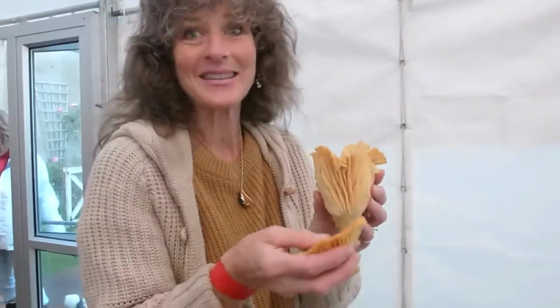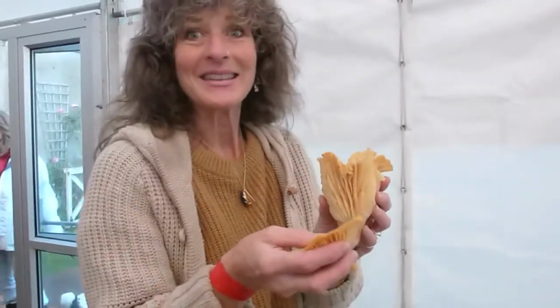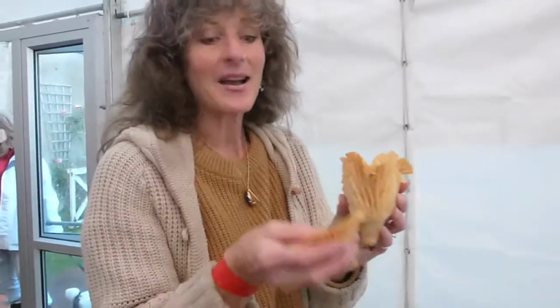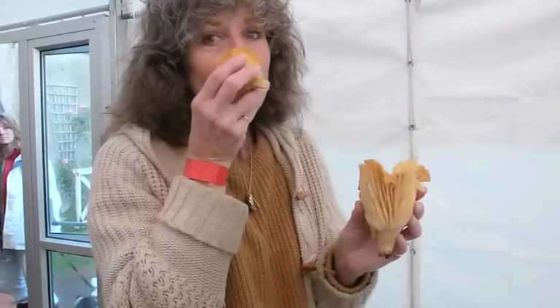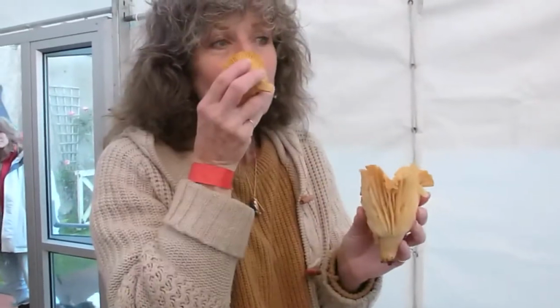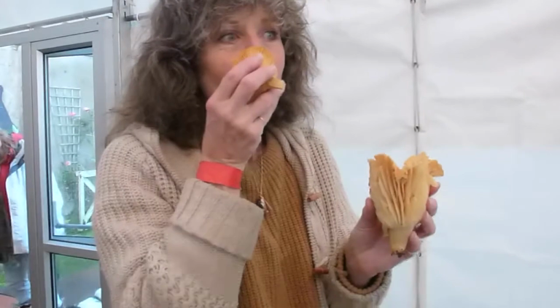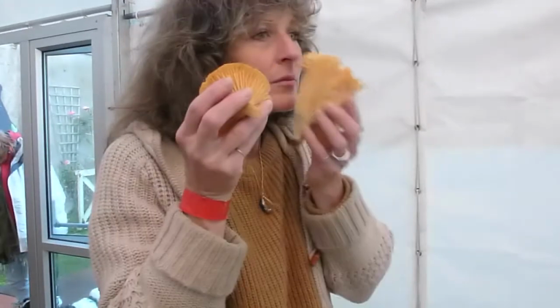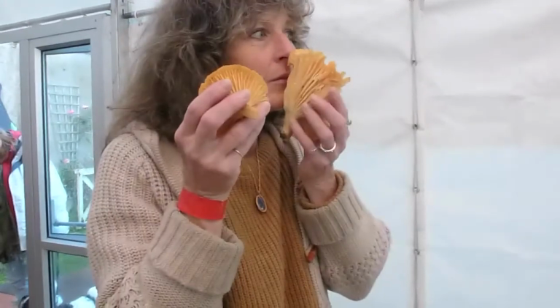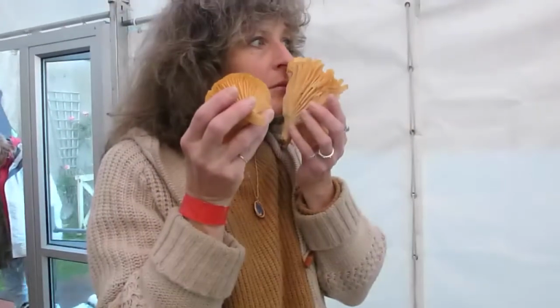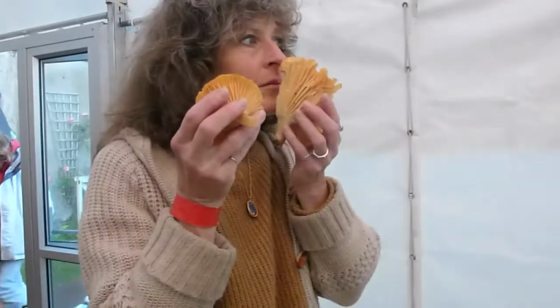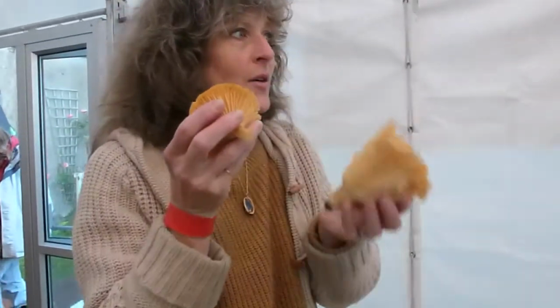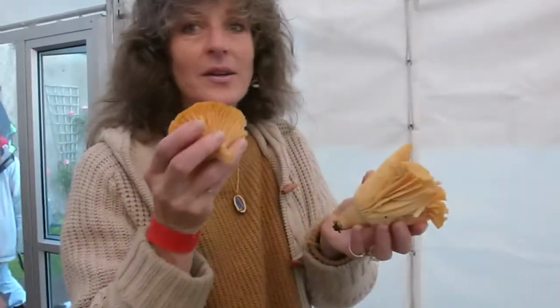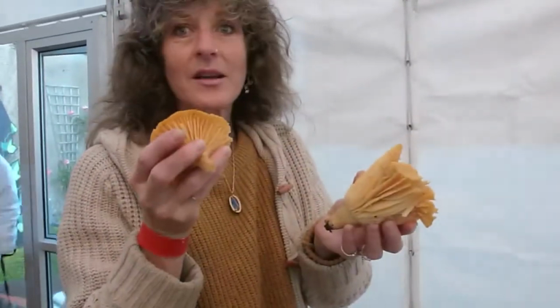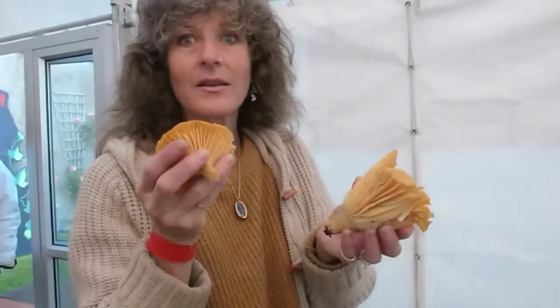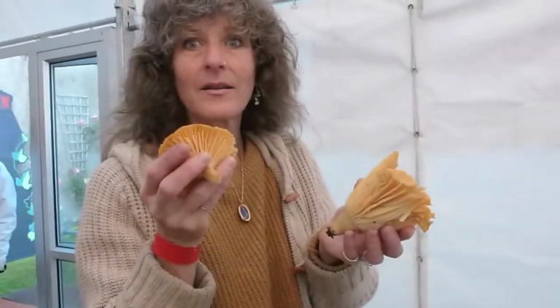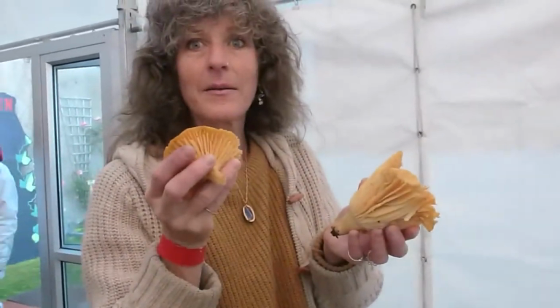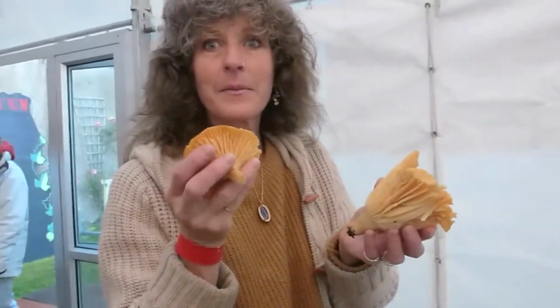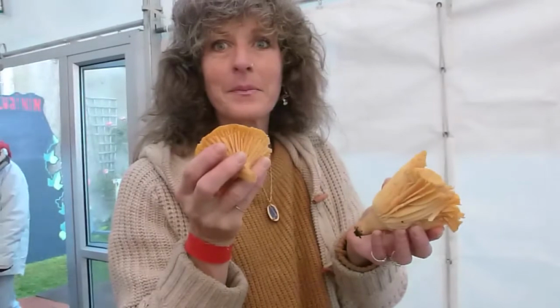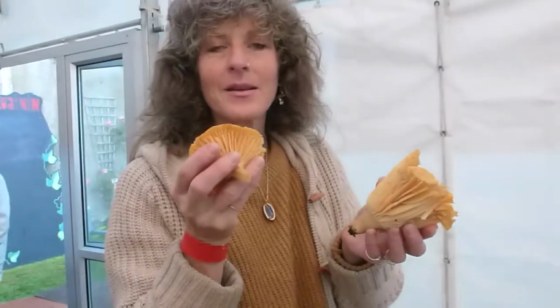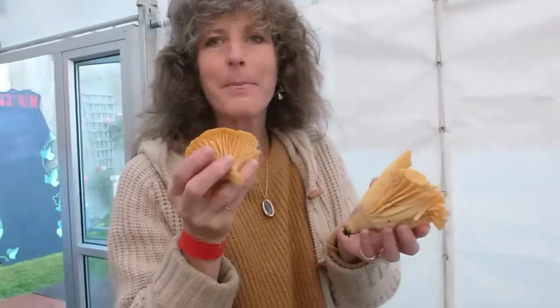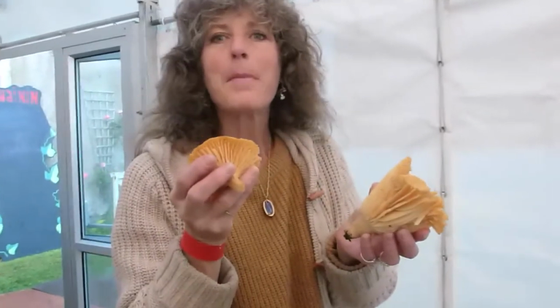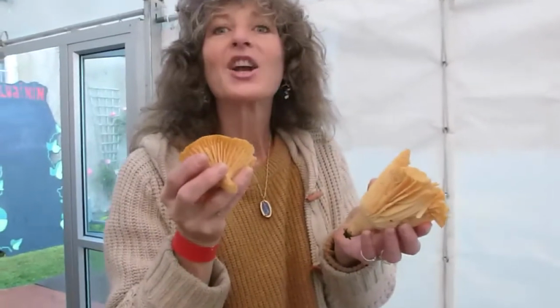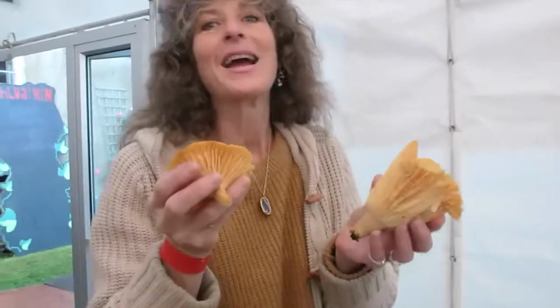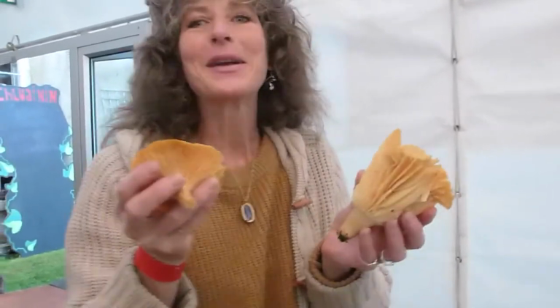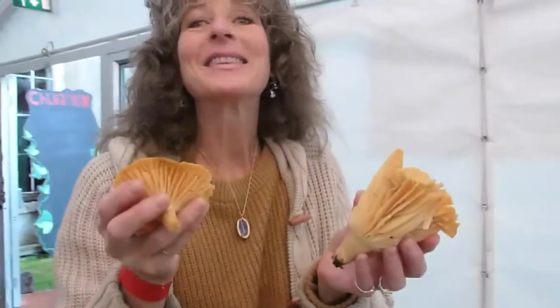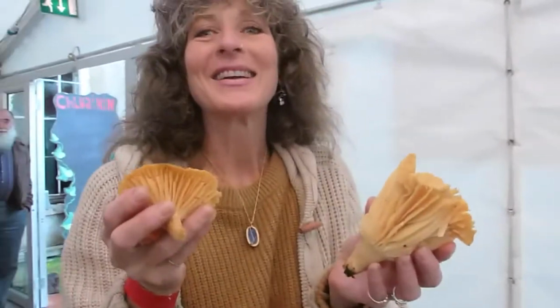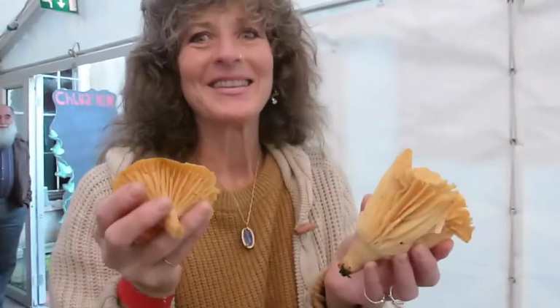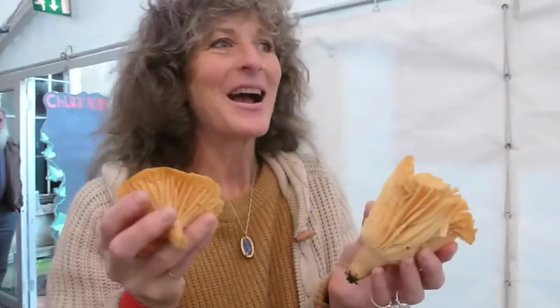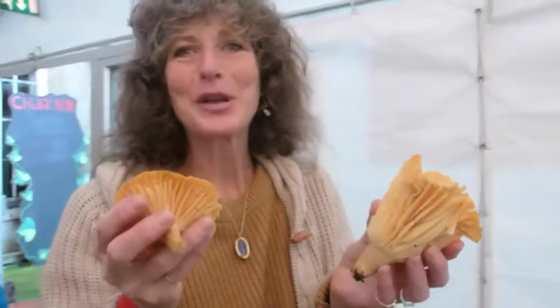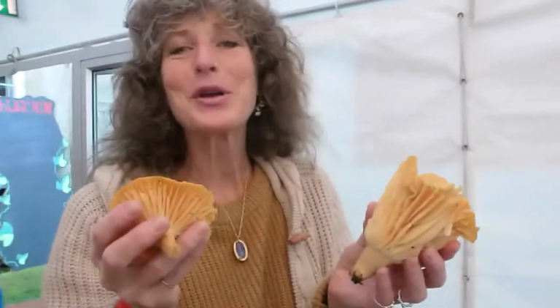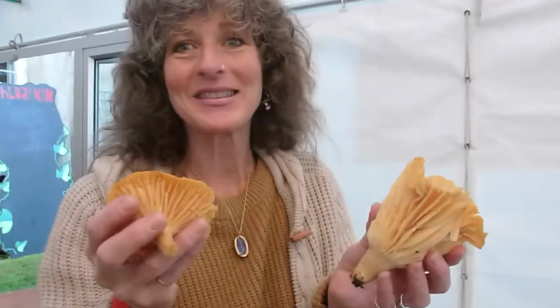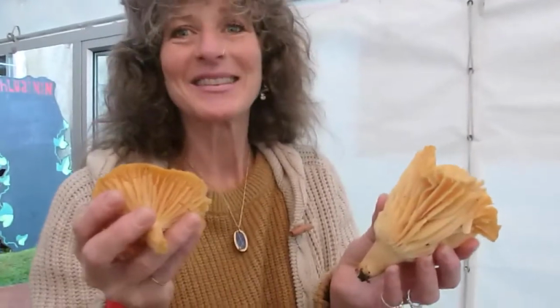All edible? Yeah. And if you were going to put that in the pan now, how would you cook it? Butter. Butter and garlic. Plenty of butter and garlic — it's sort of a purist approach.